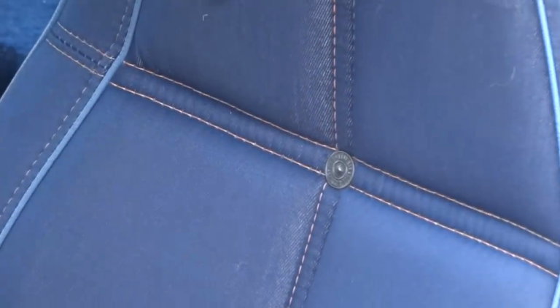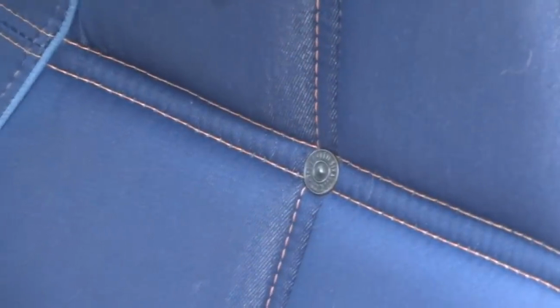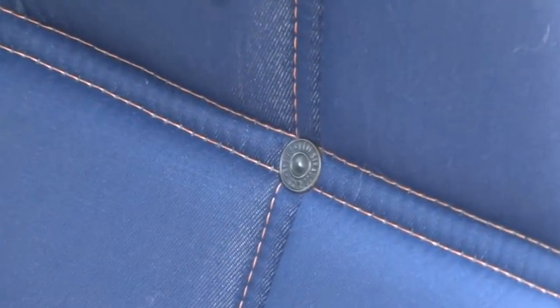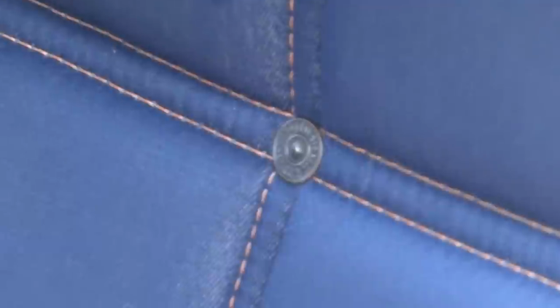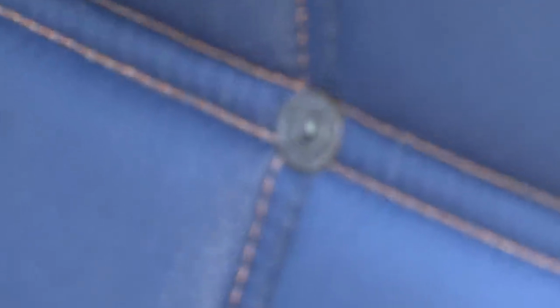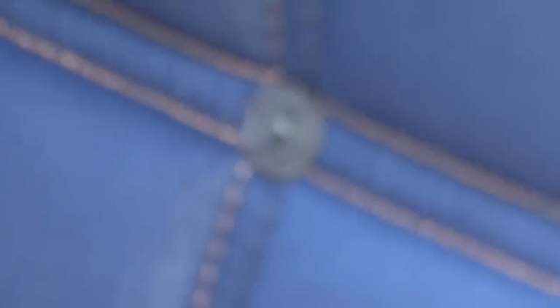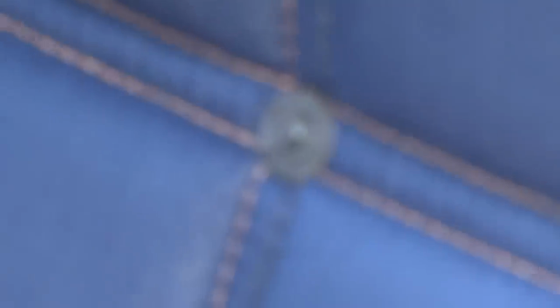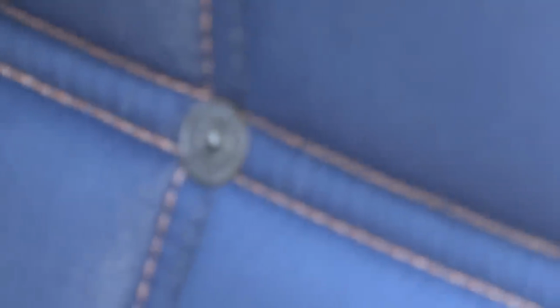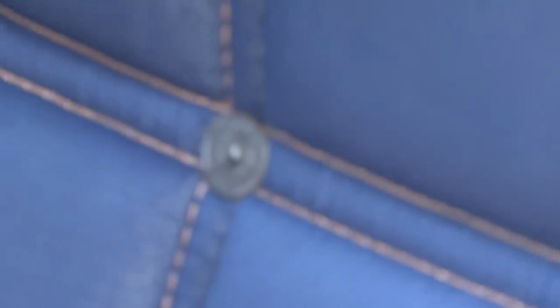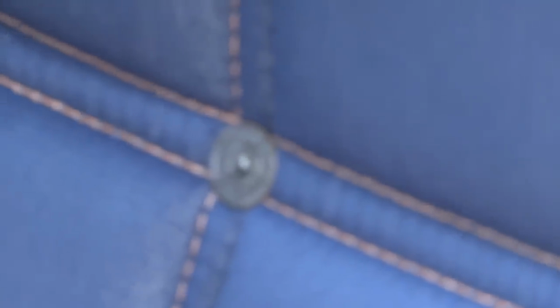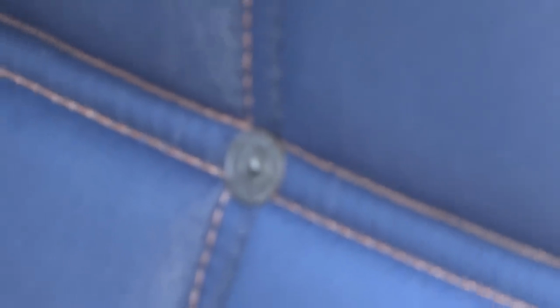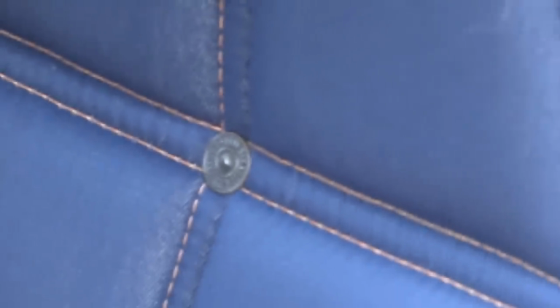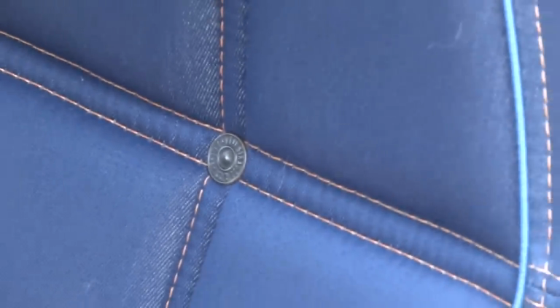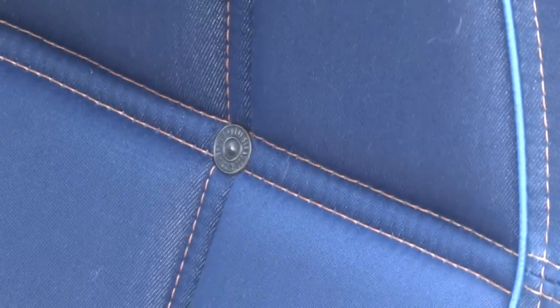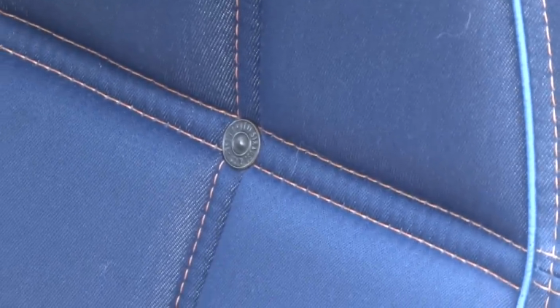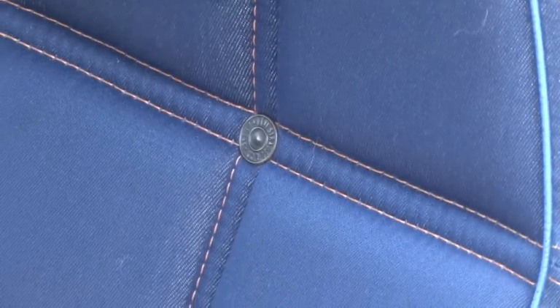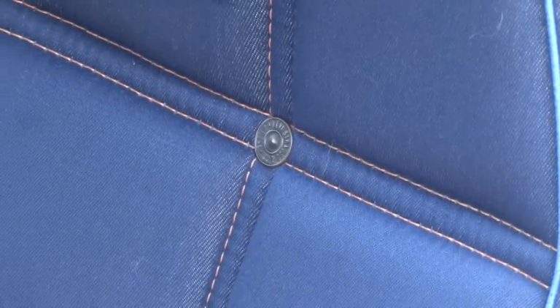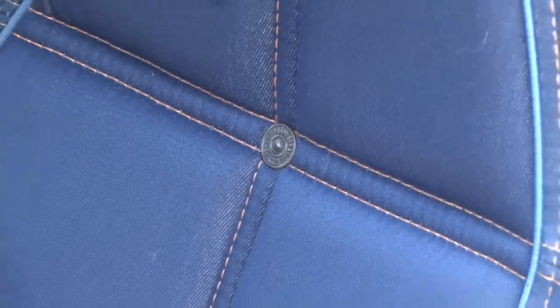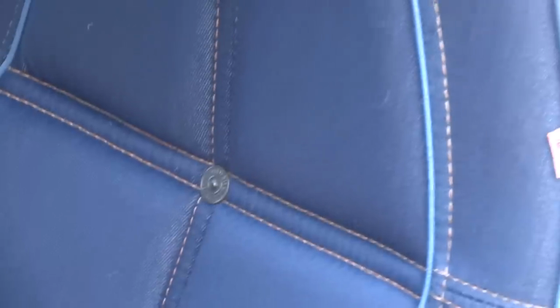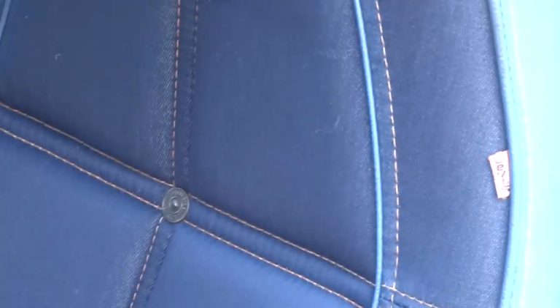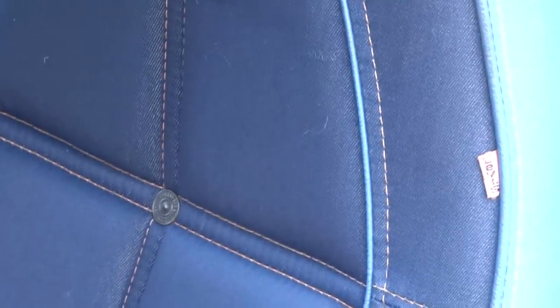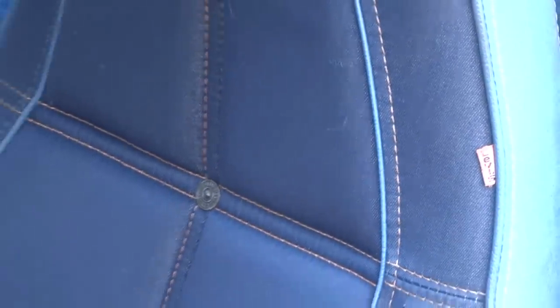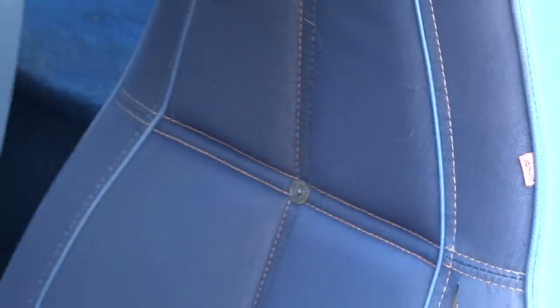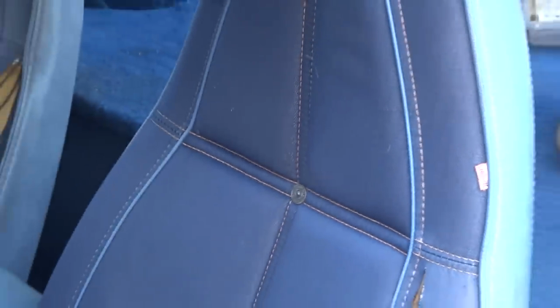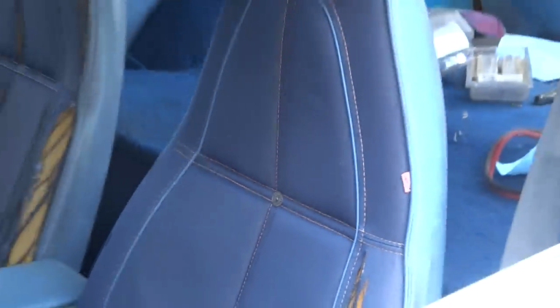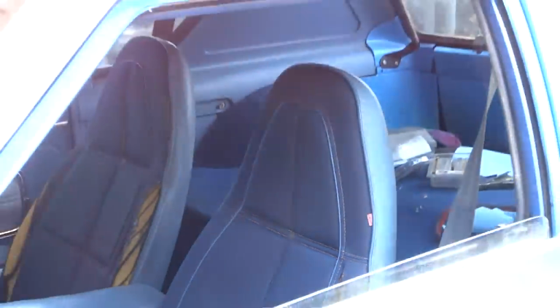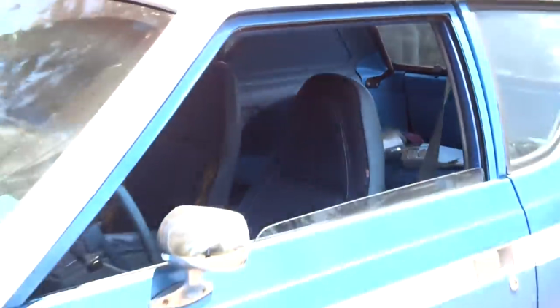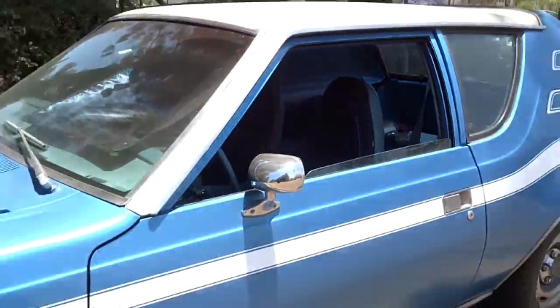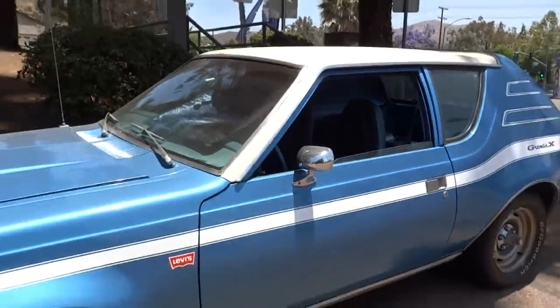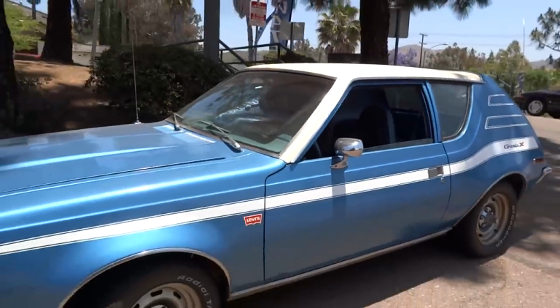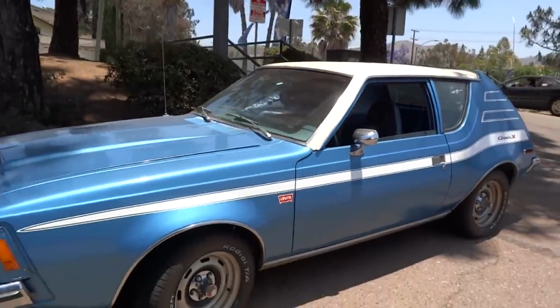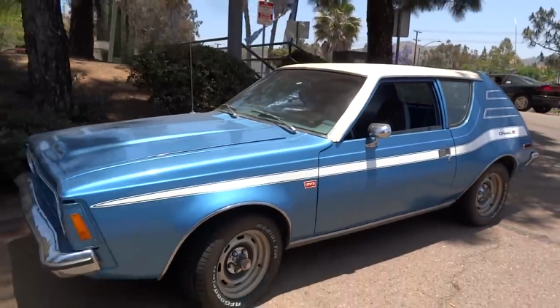Like I say, I'm not getting up too close — I'm trying to use my zoom here. It just got blurry. So cool with the stitching. Well, that's the review of the Gremlin X Levi edition.